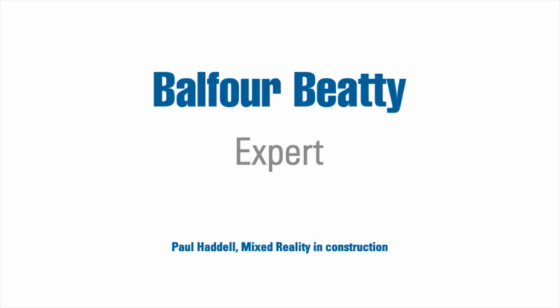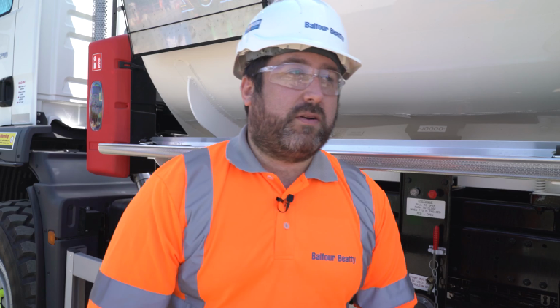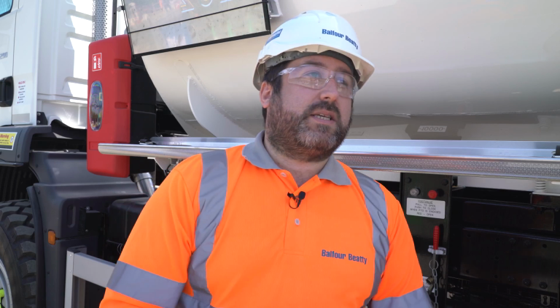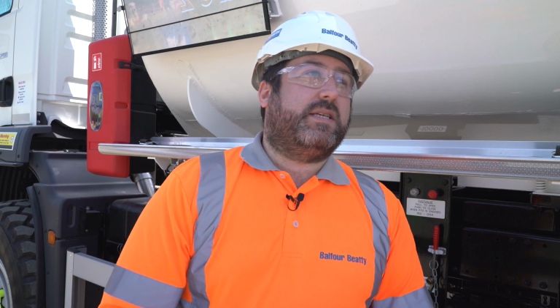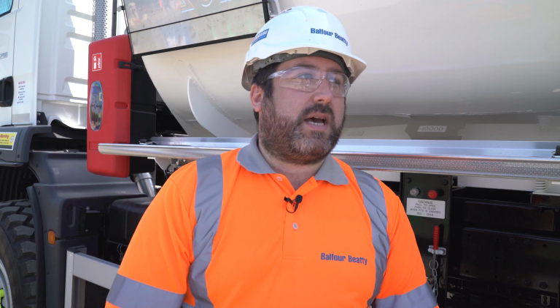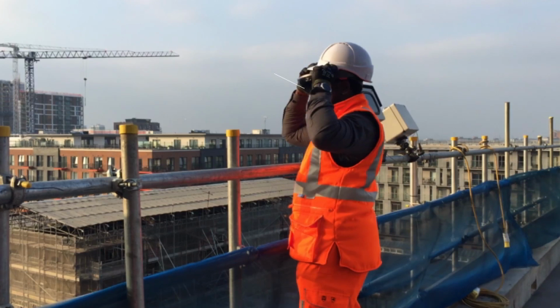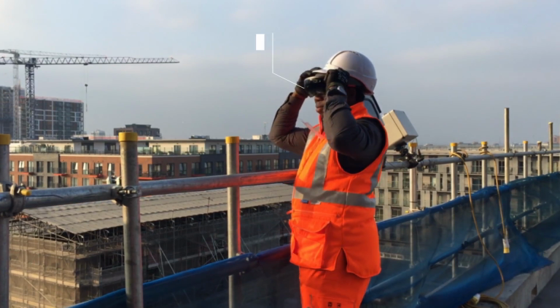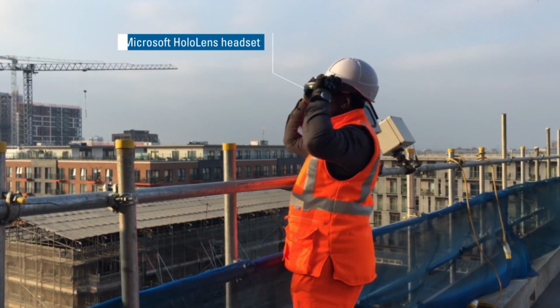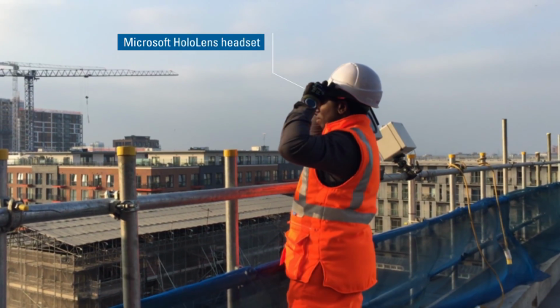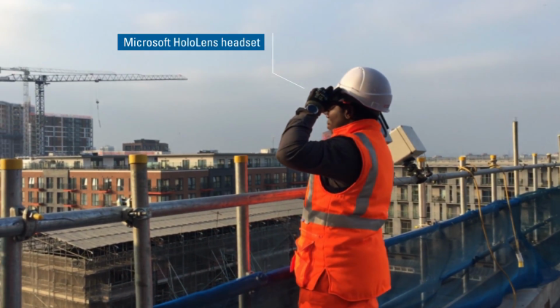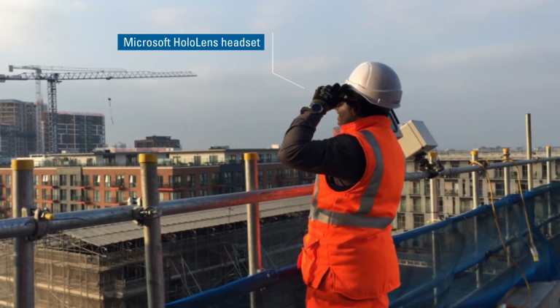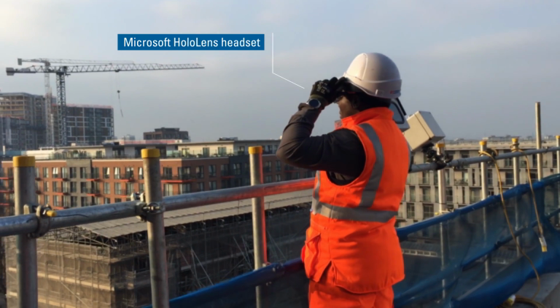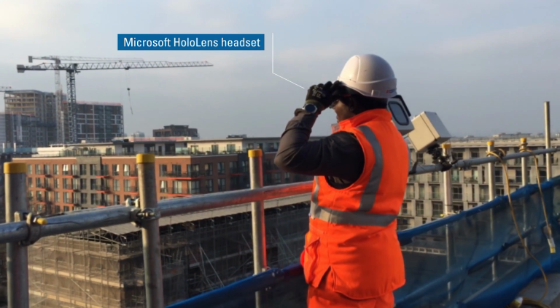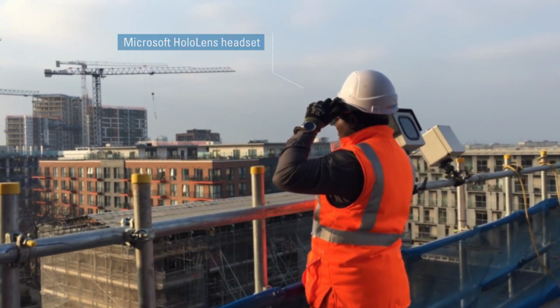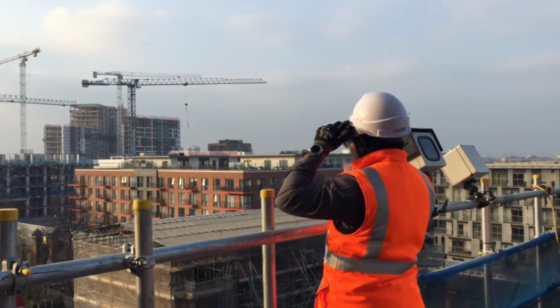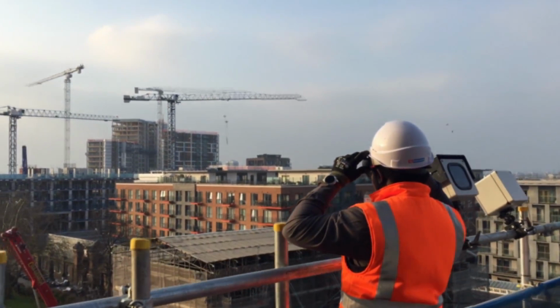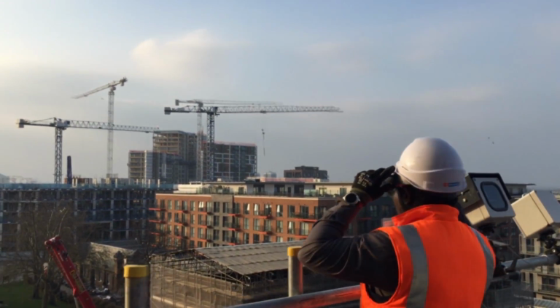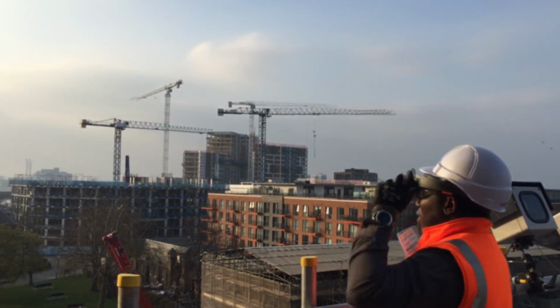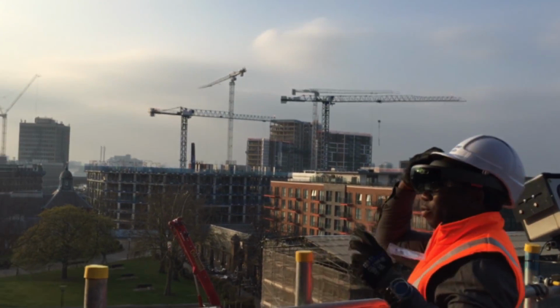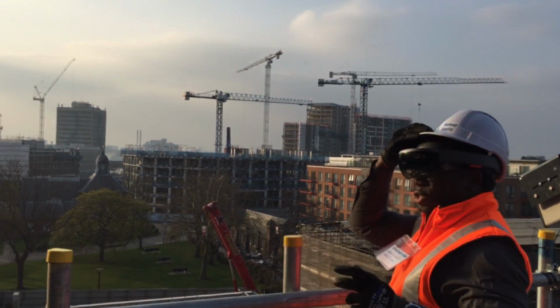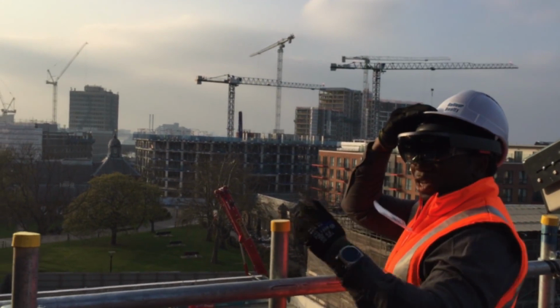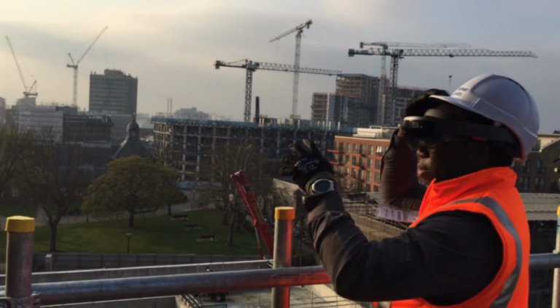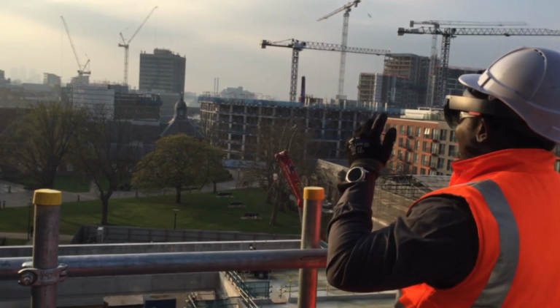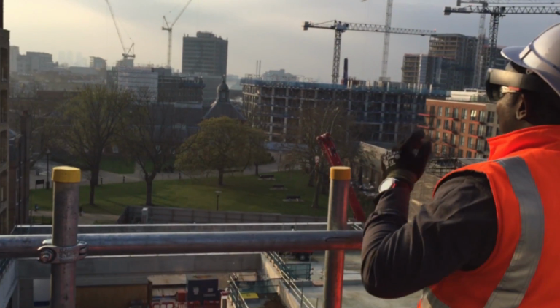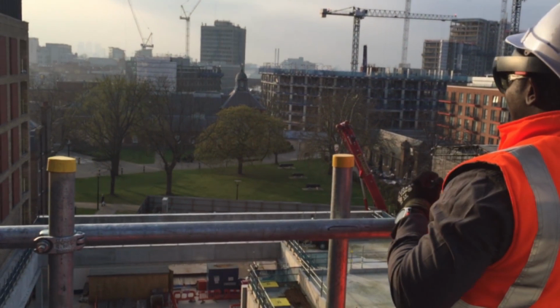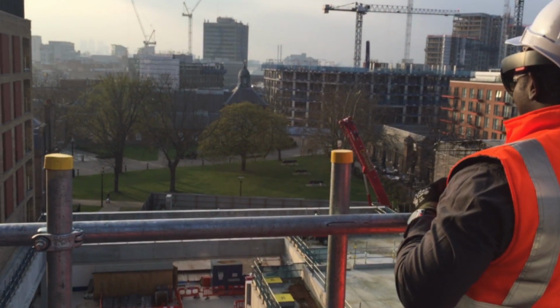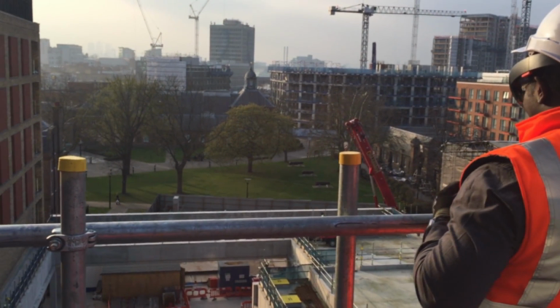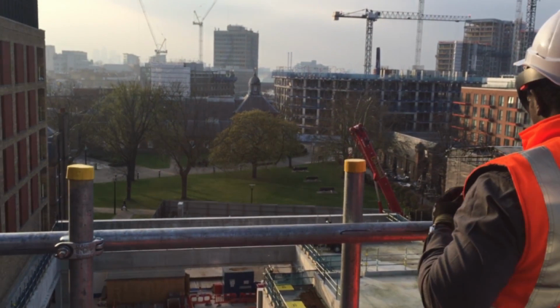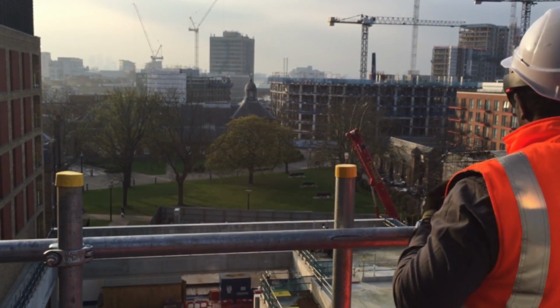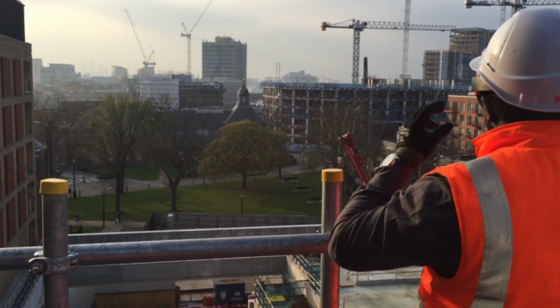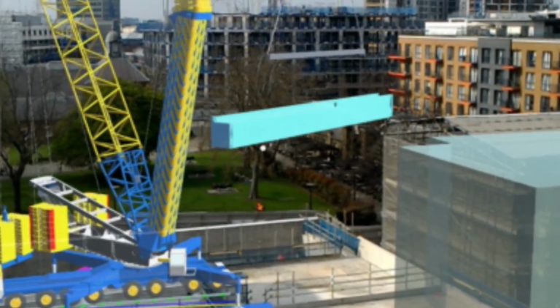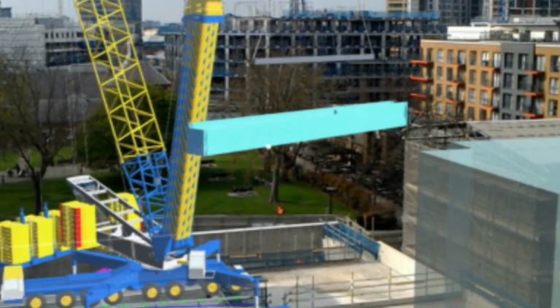The HoloLens is a wearable technology. It allows the user to wear a headset and integrates what you can see in the real world with a virtual model or virtual reality added to that.